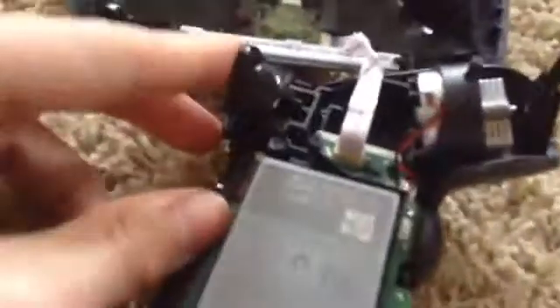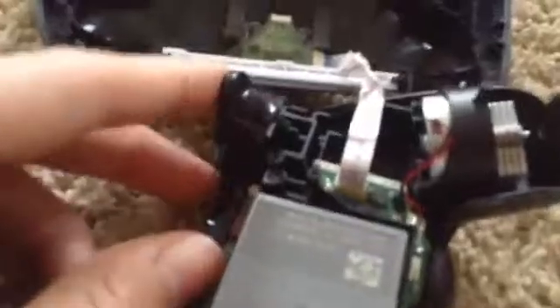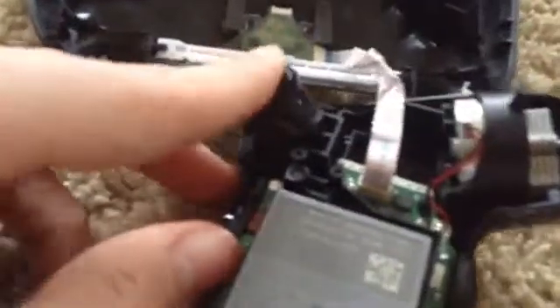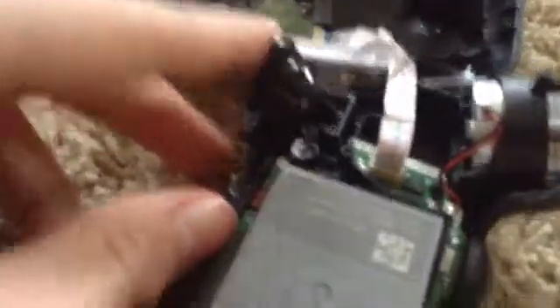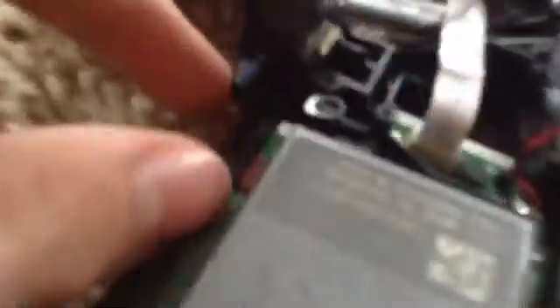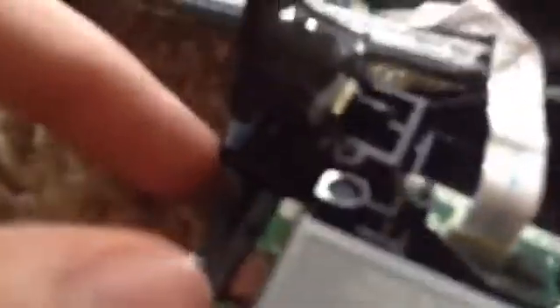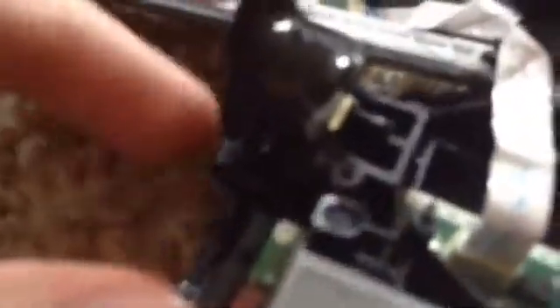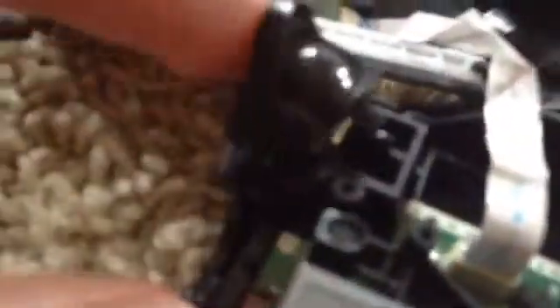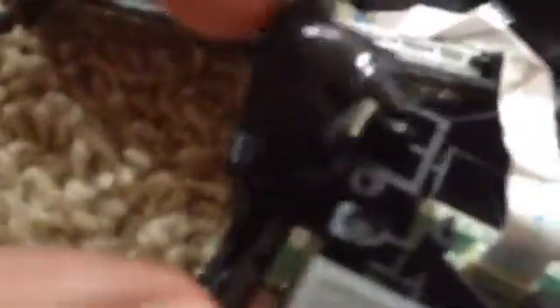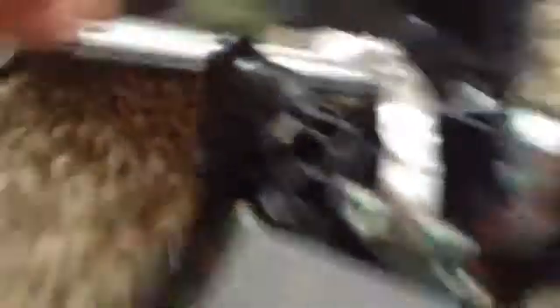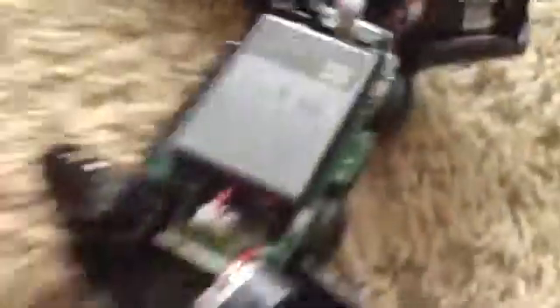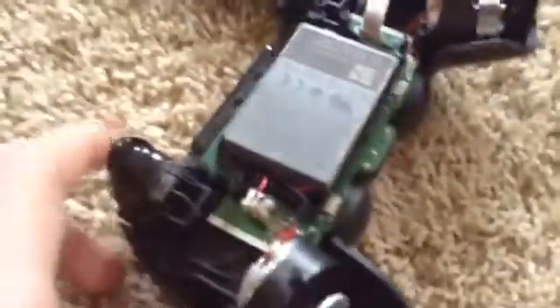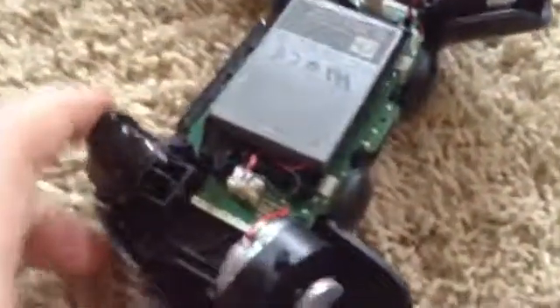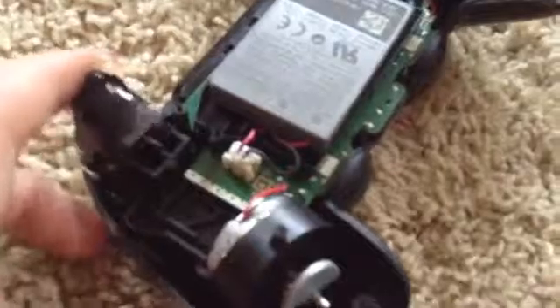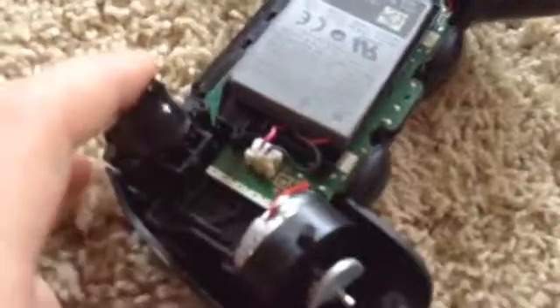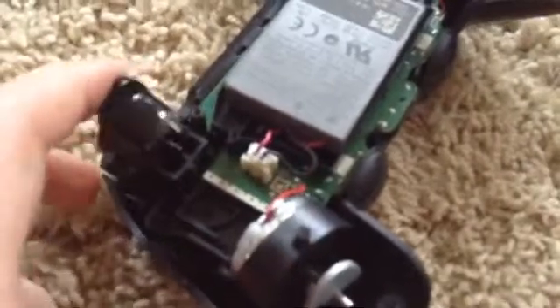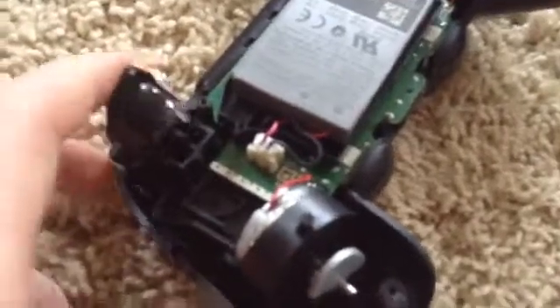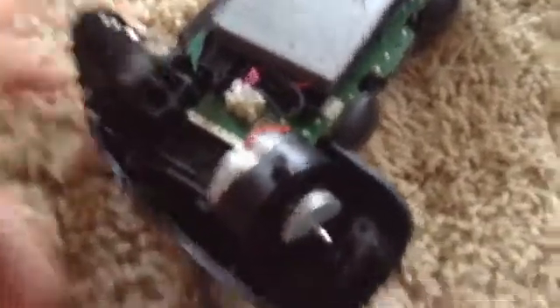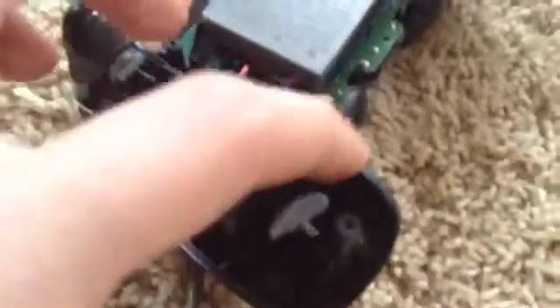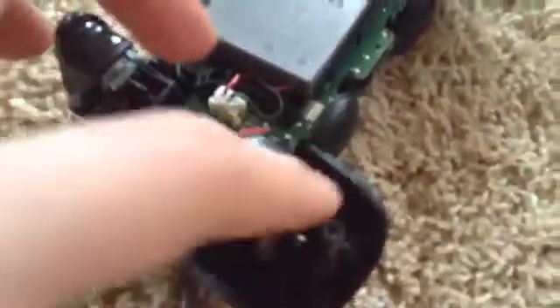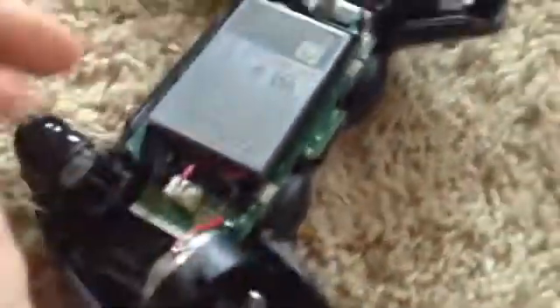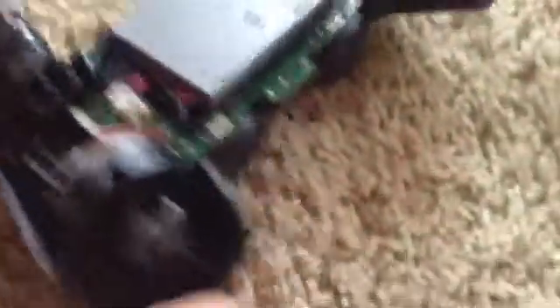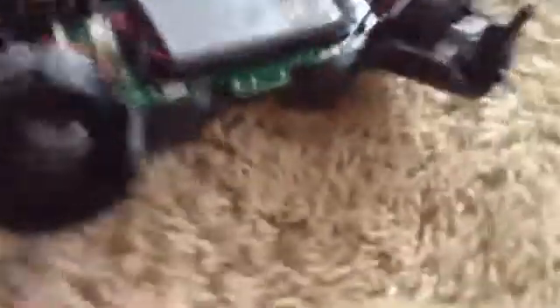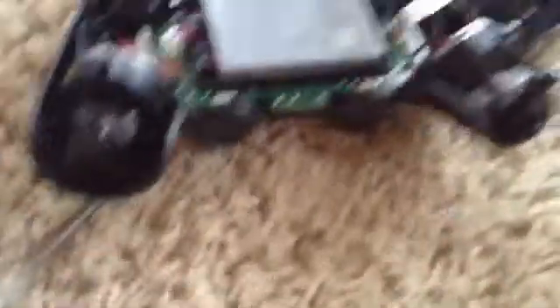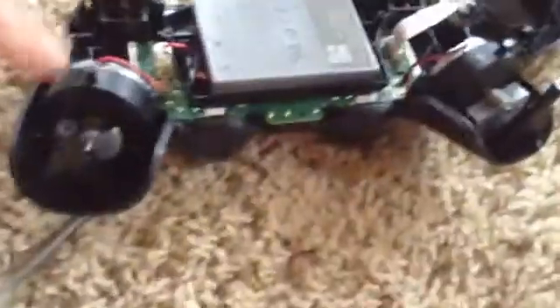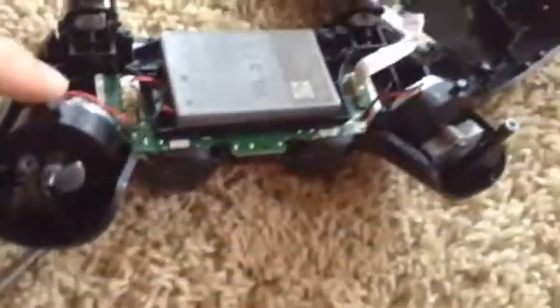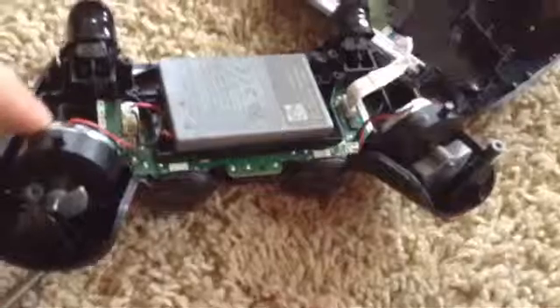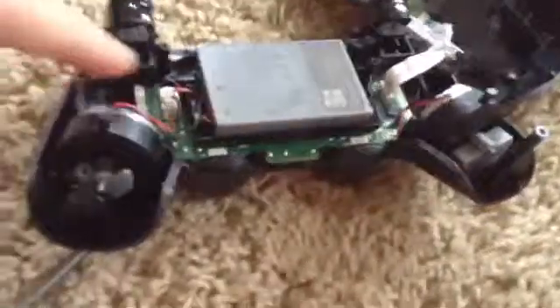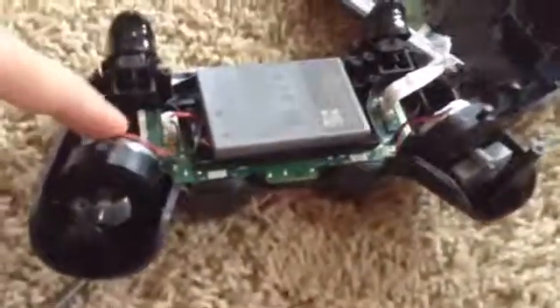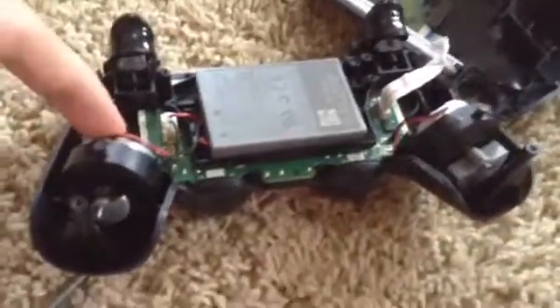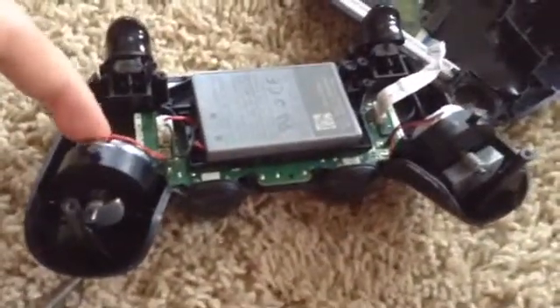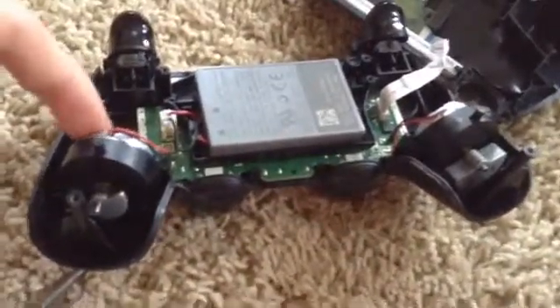We got the triggers which have little springs — you can't see it because my iPod camera sucks. The most interesting thing here is probably the two motors; that's pretty cool.